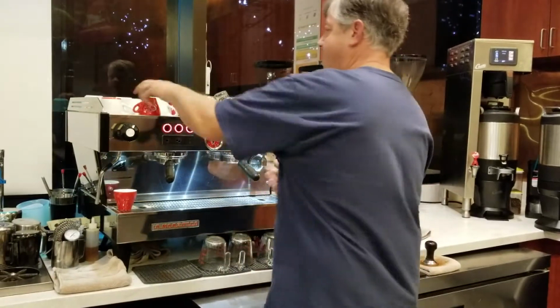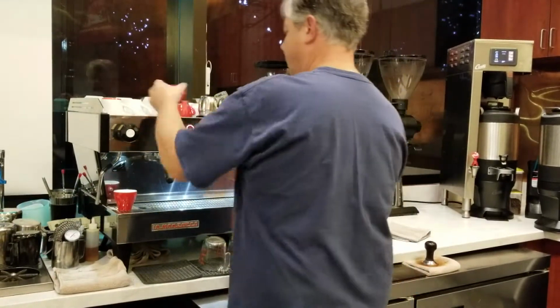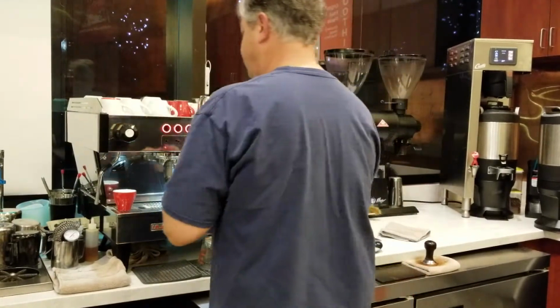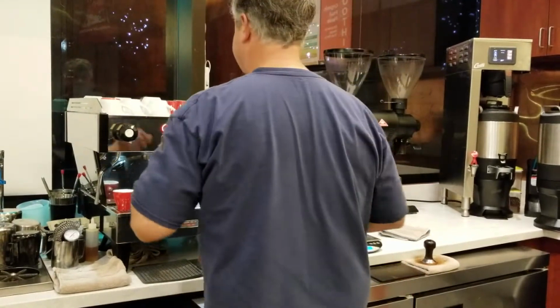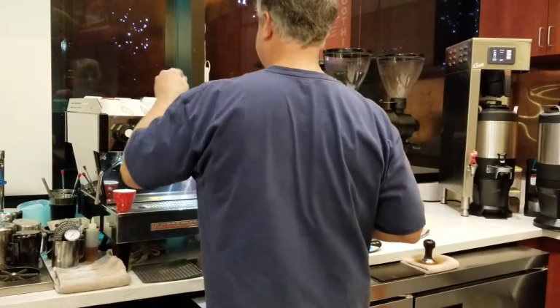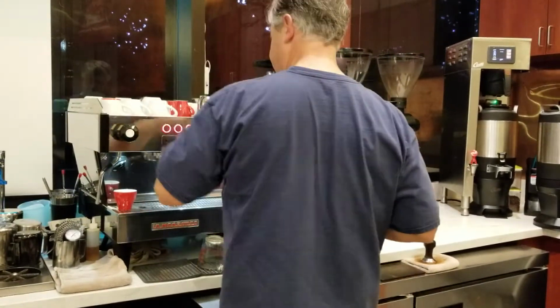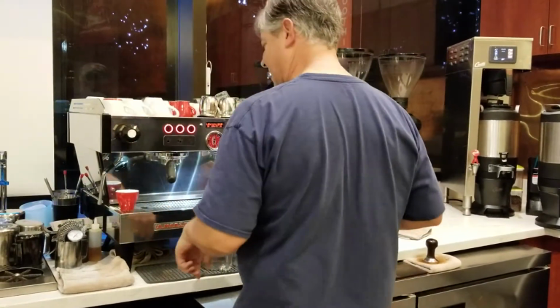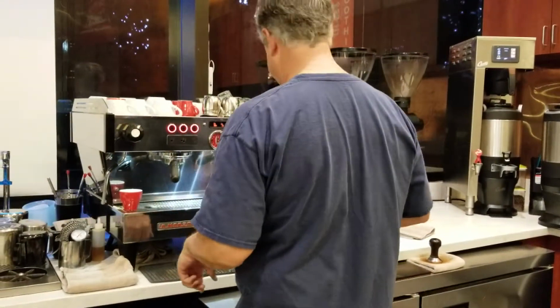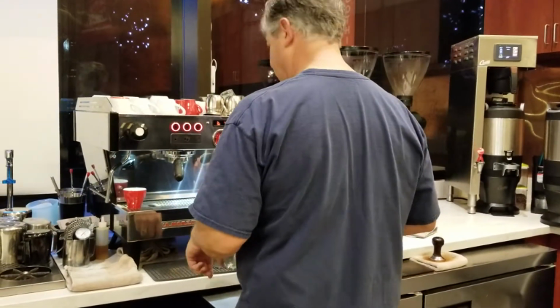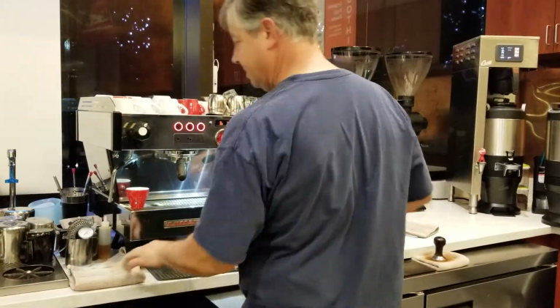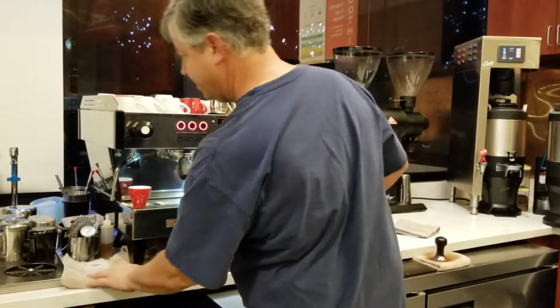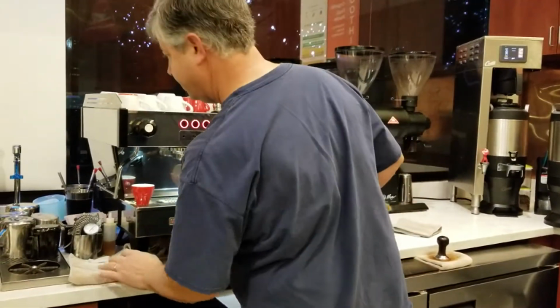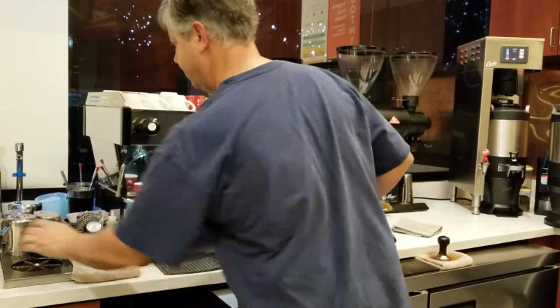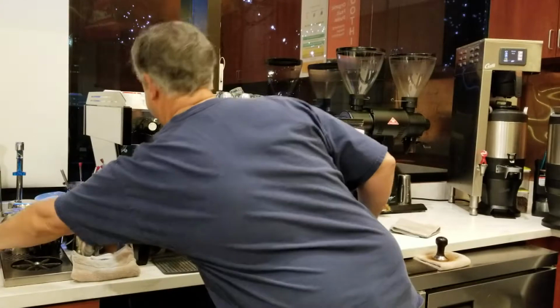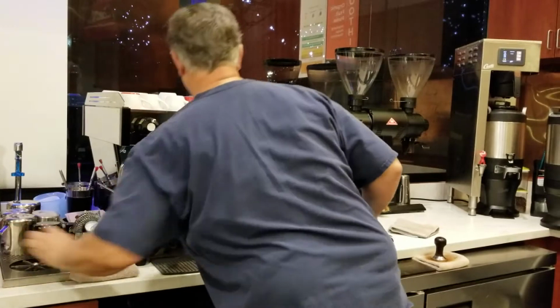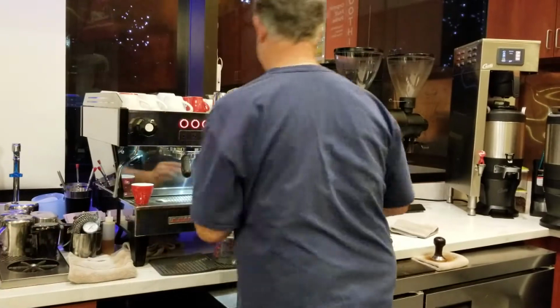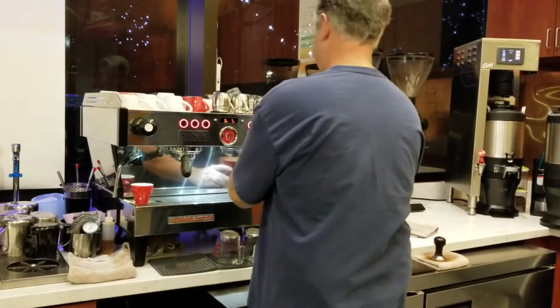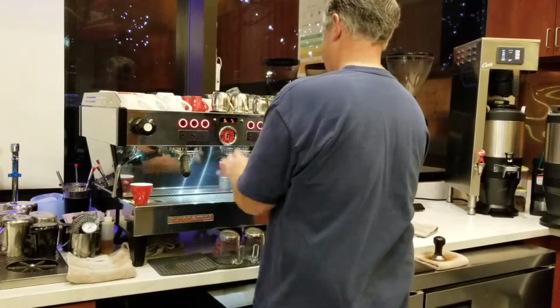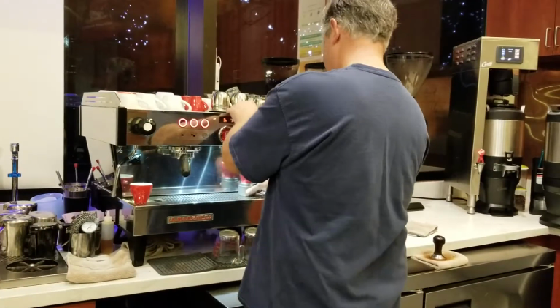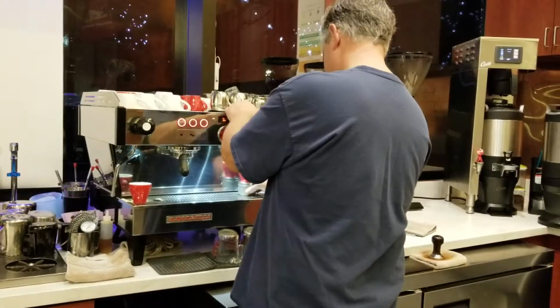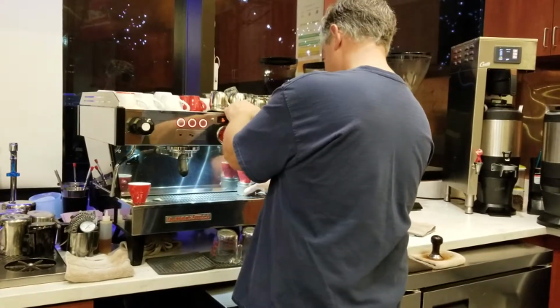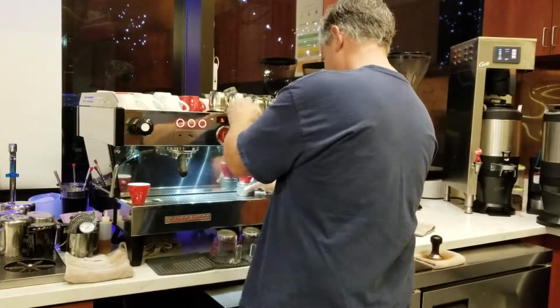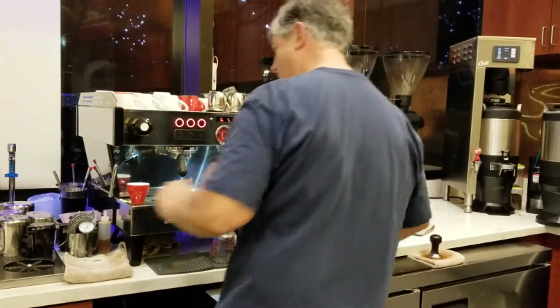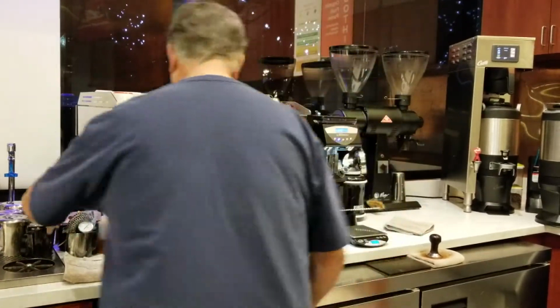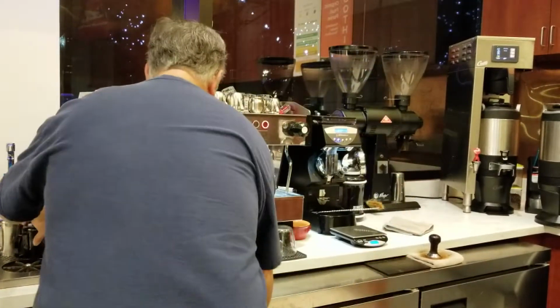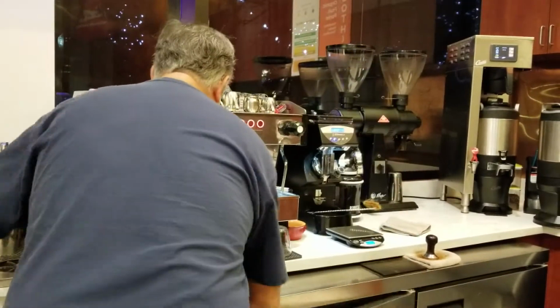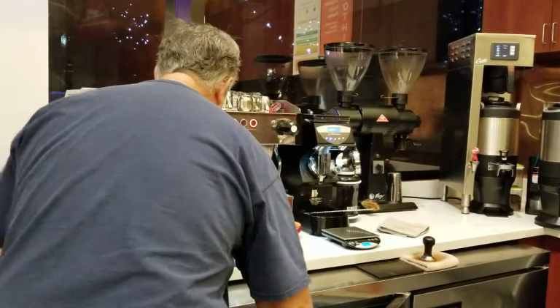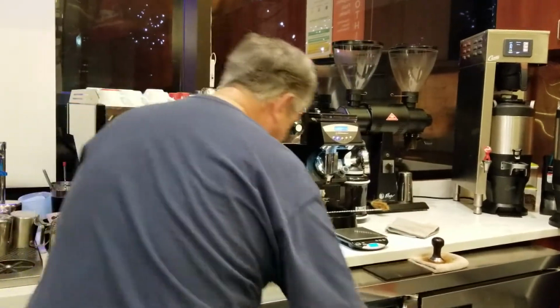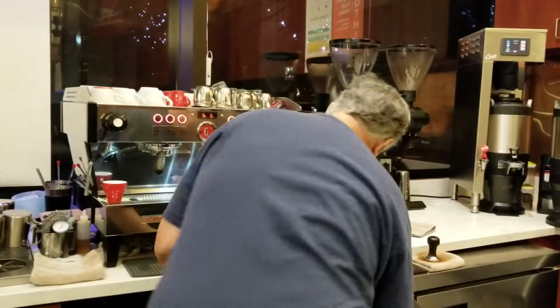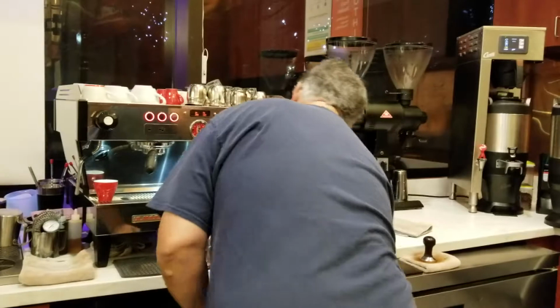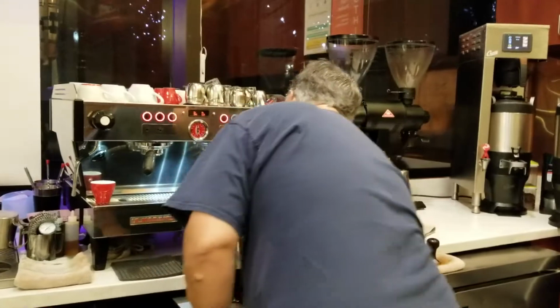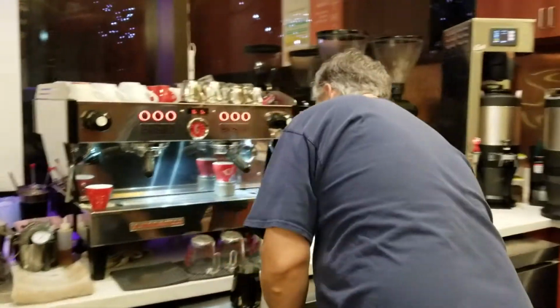We're going to get the espresso started, because that's what takes the longest. I'm going to watch my first few drips so I can see how the shot is coming out.